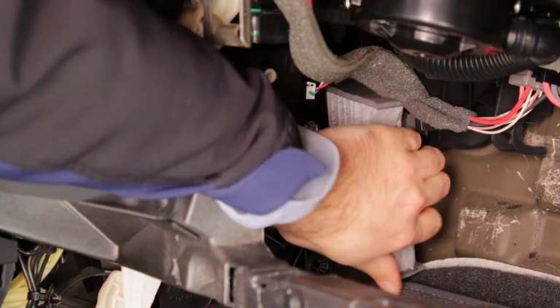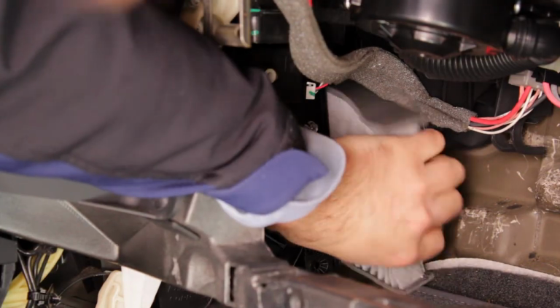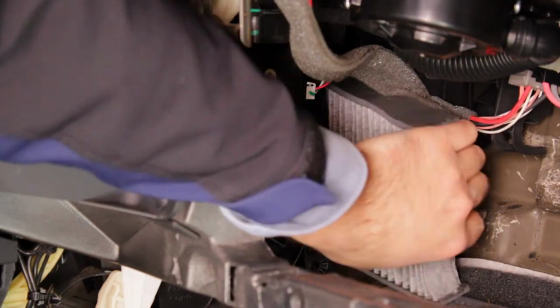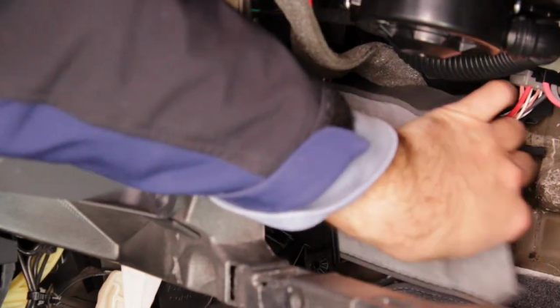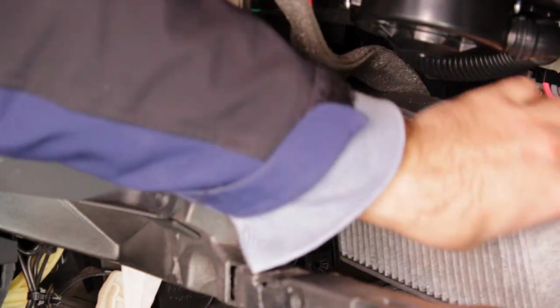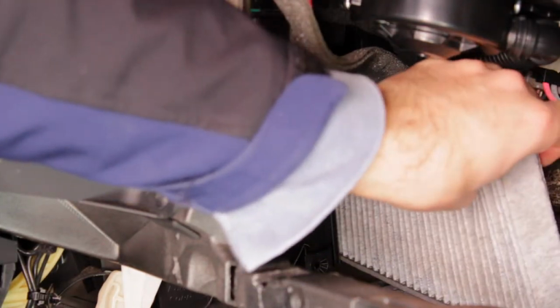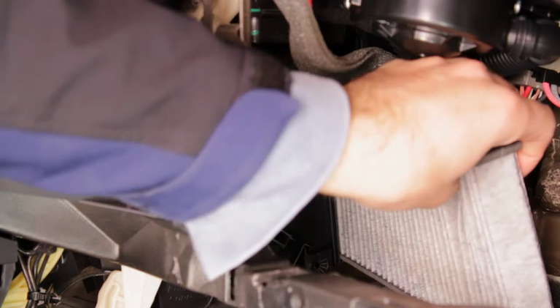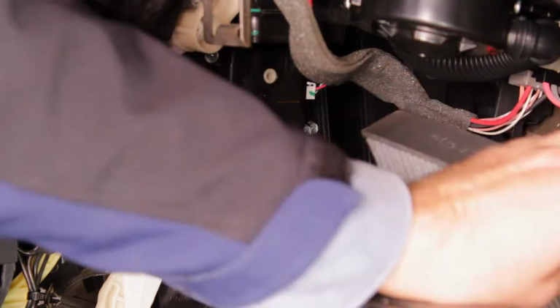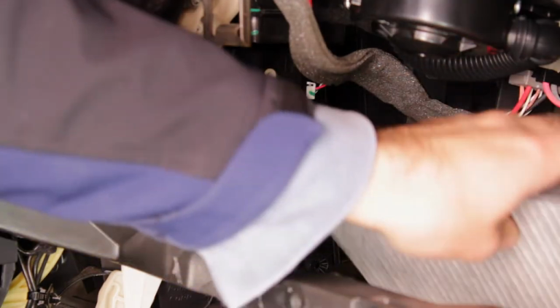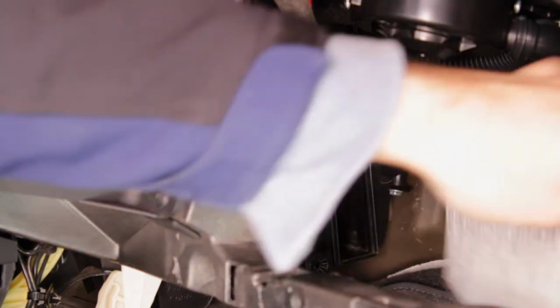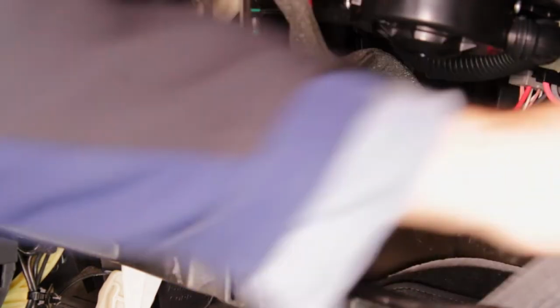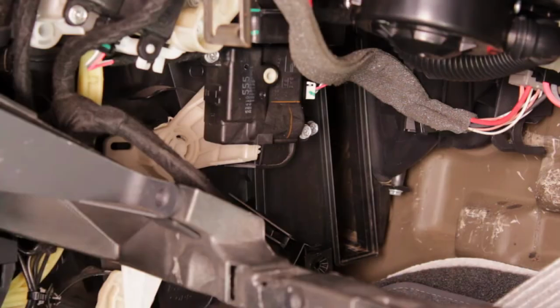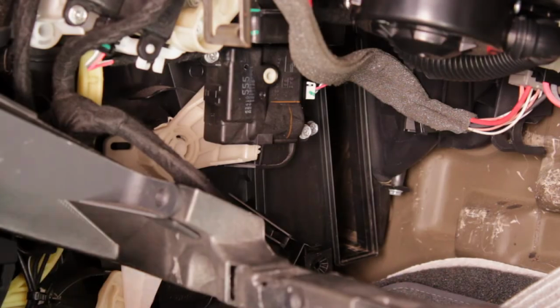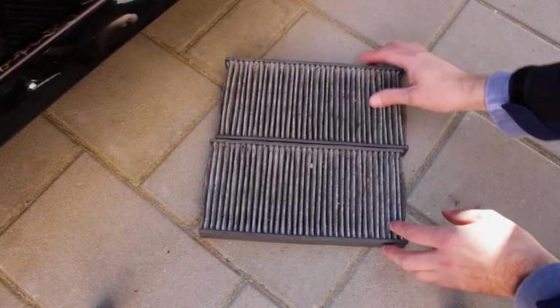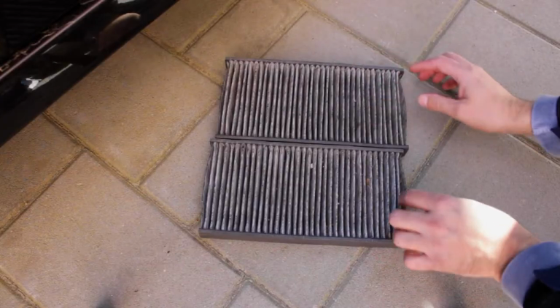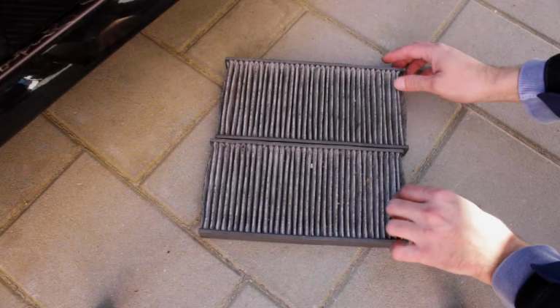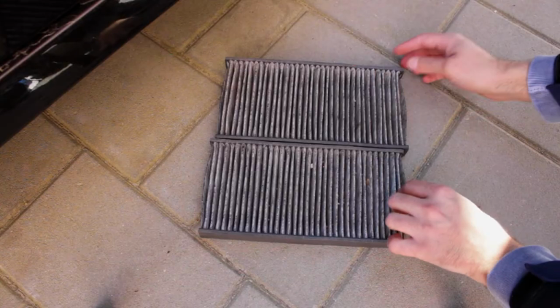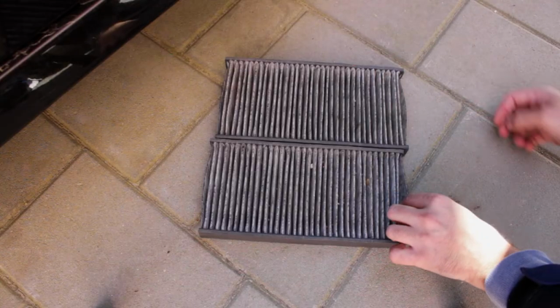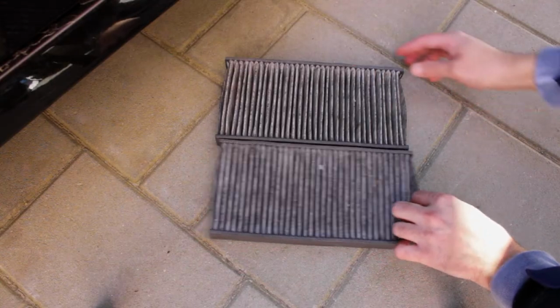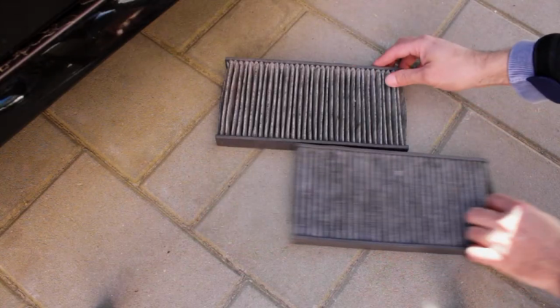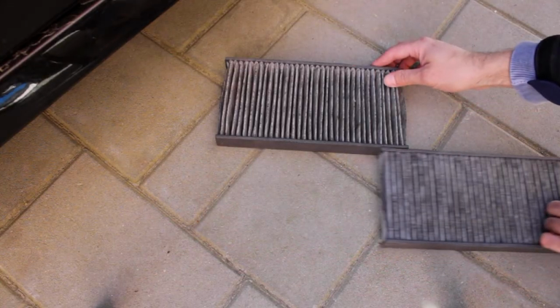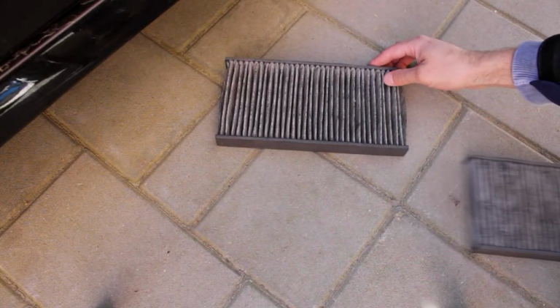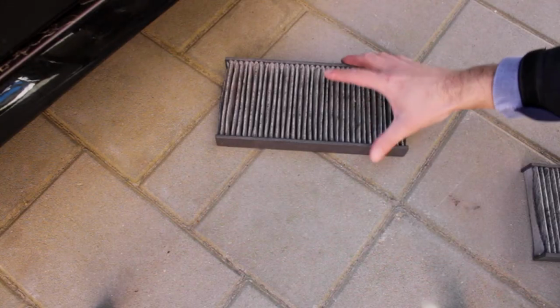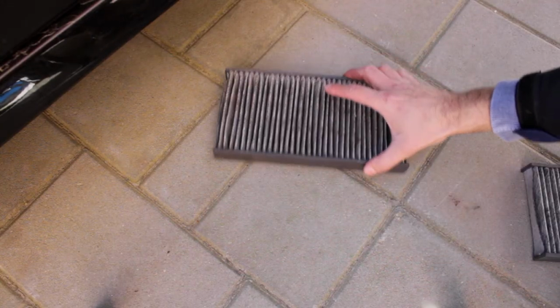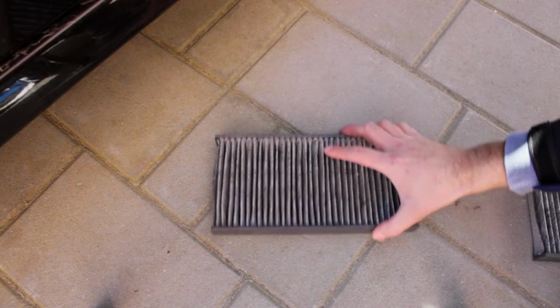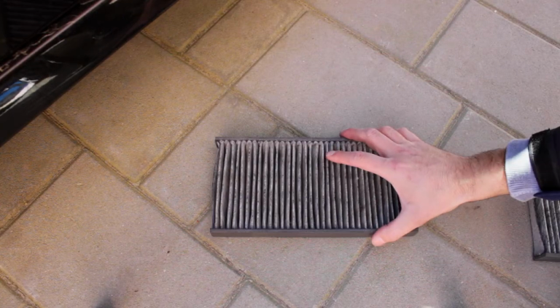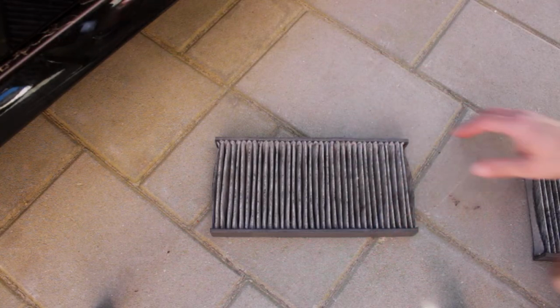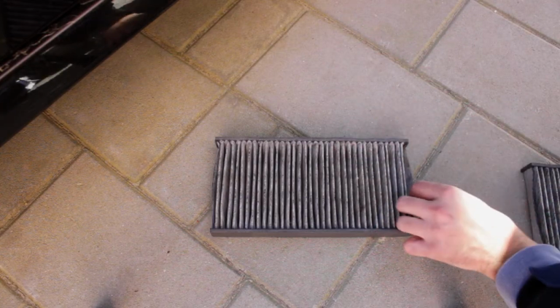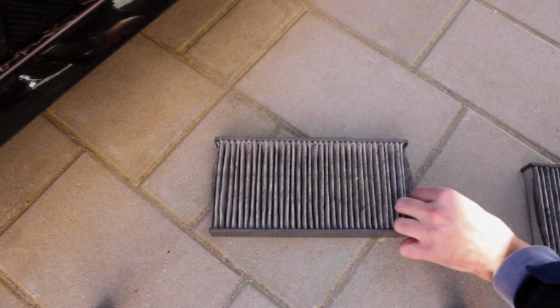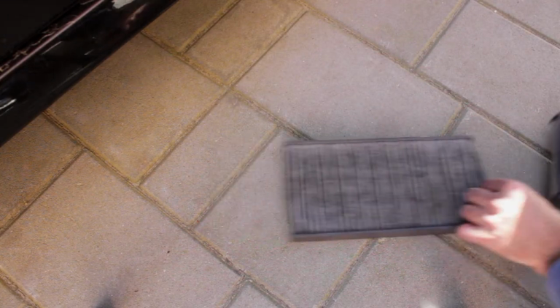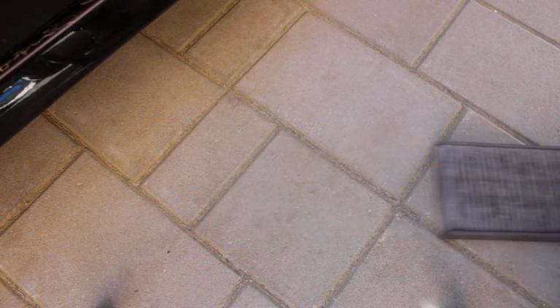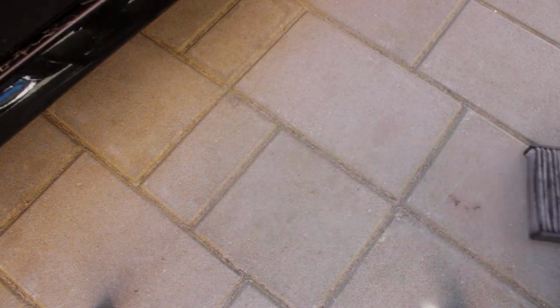The Laguna 3 actually has a two-part pollen filter. Let's see how they are positioned — one is placed on top of the other like this. When you pull the first one out, the second one drops down.